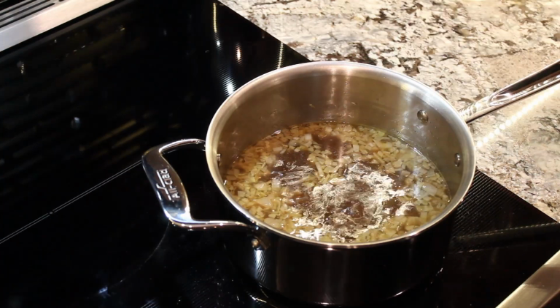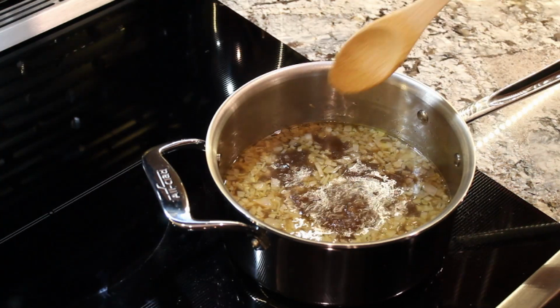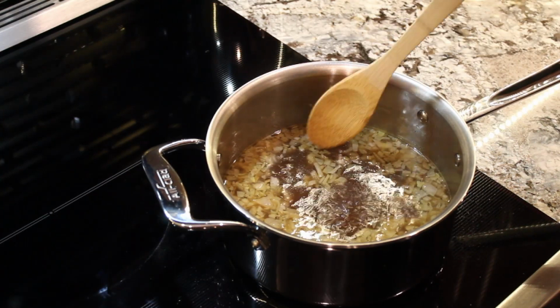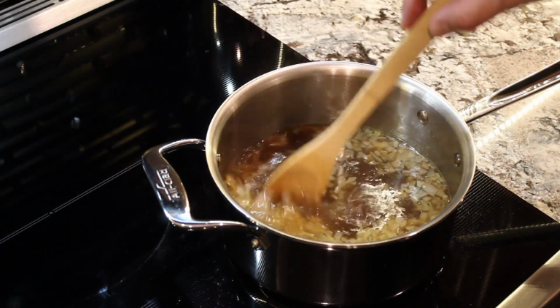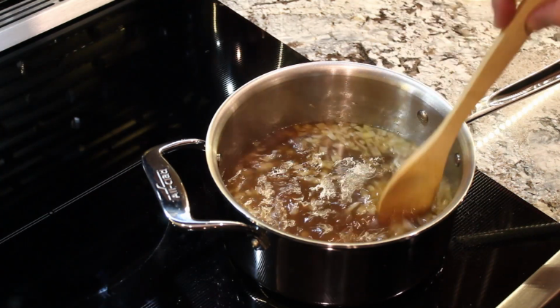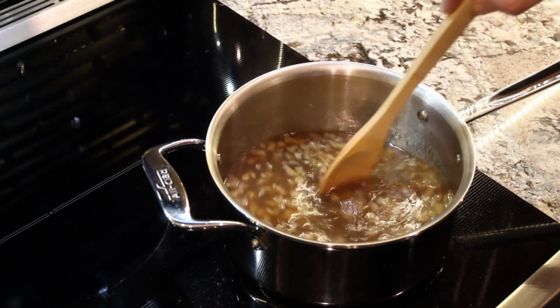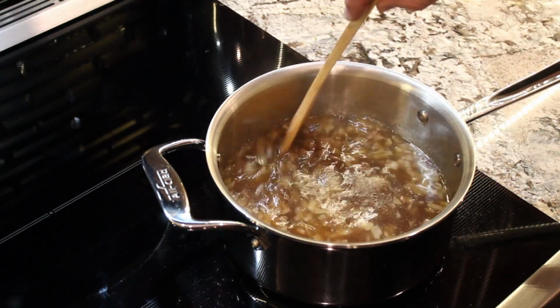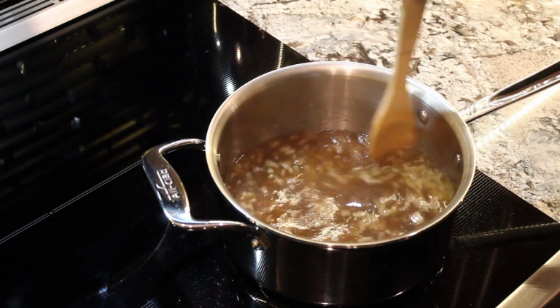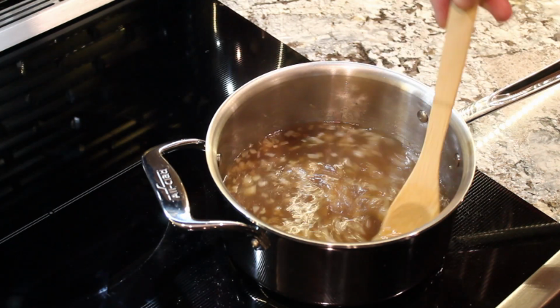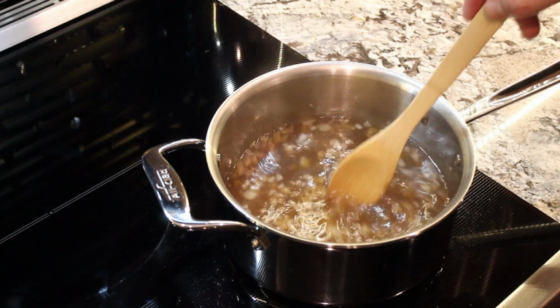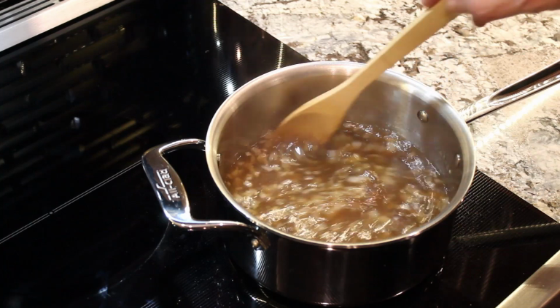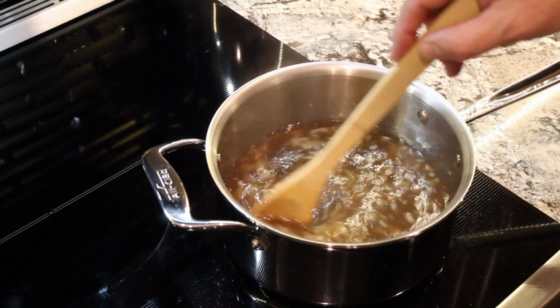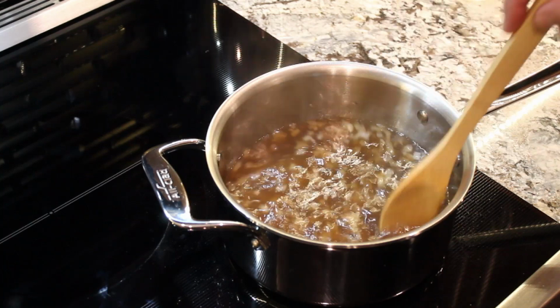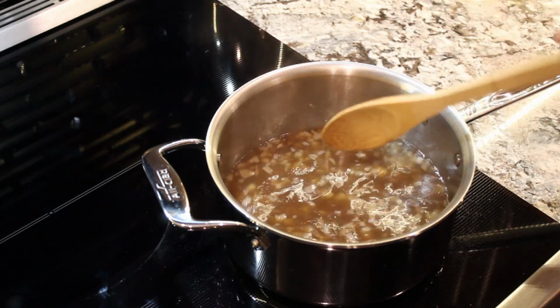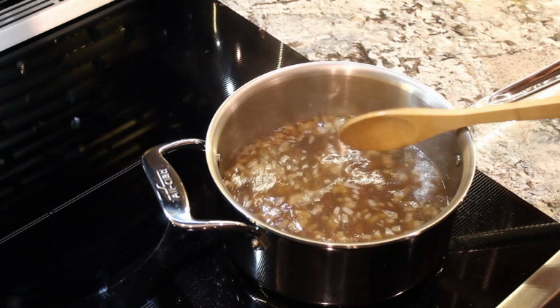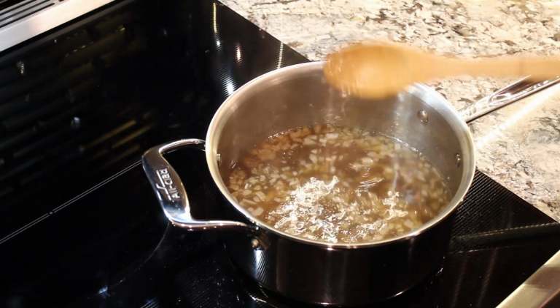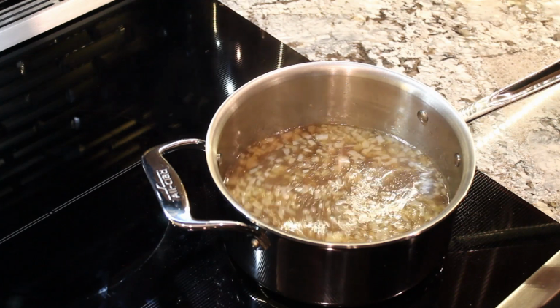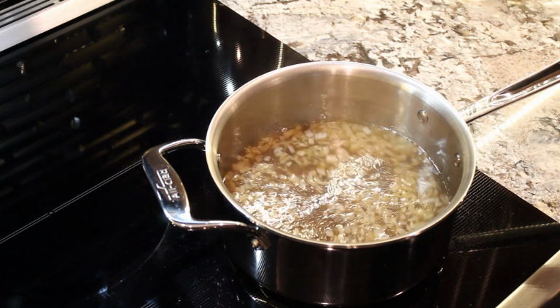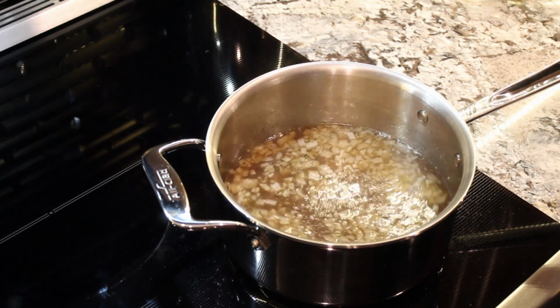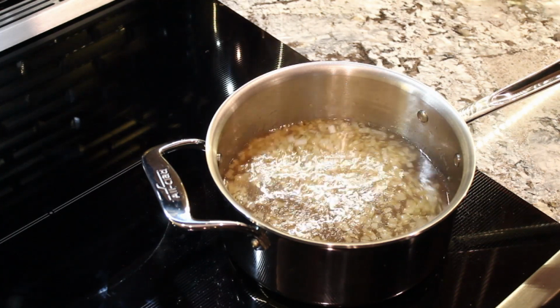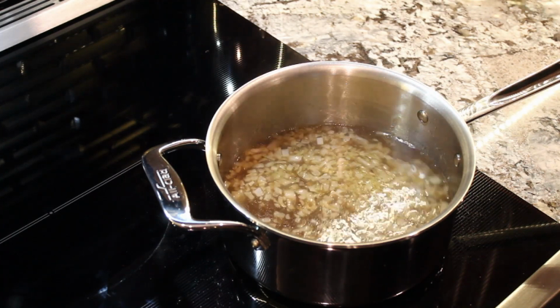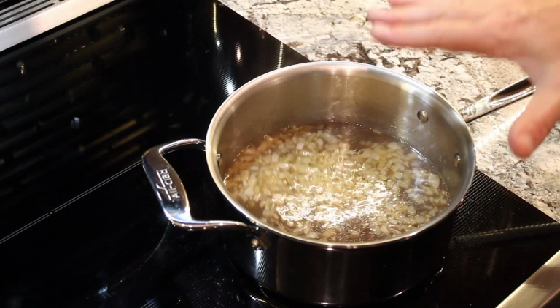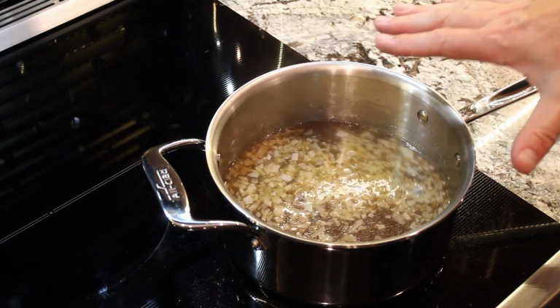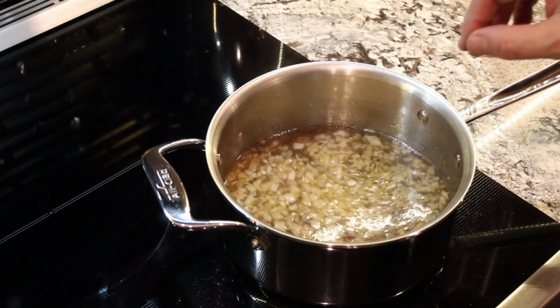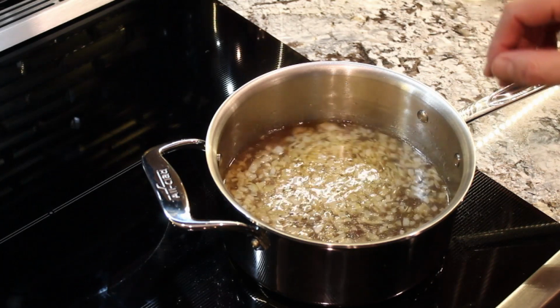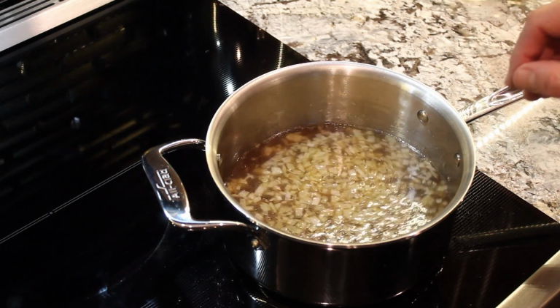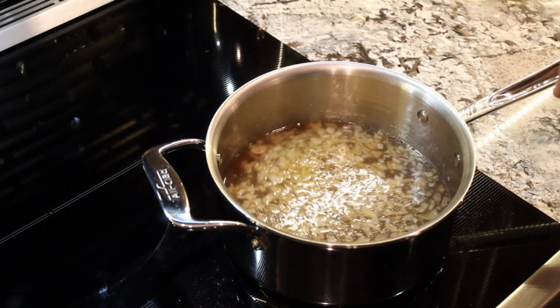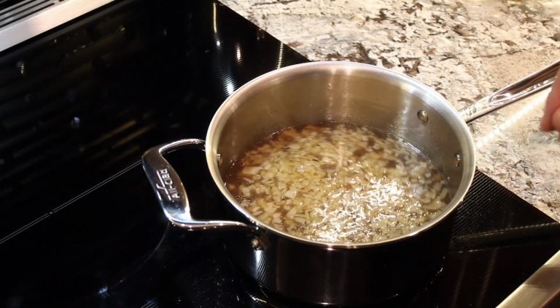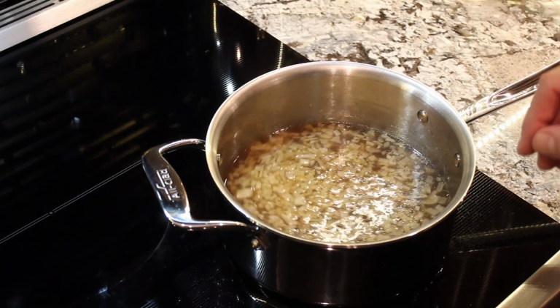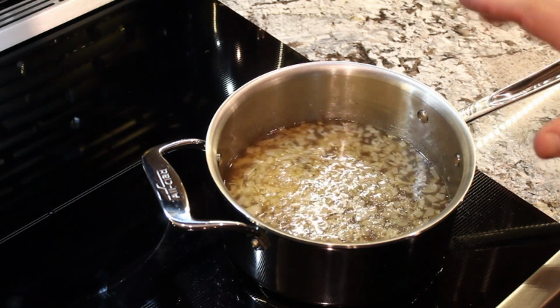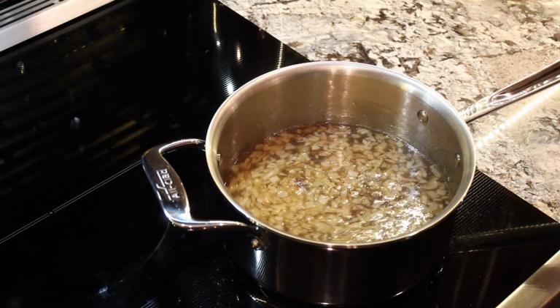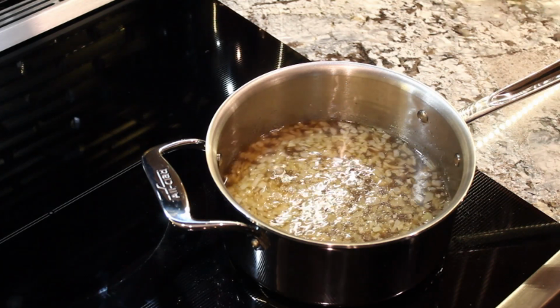We have a nice simmer going in the pan with all of our broths and brandy or cognac and it's starting to work its way down. We're maybe 10 to 15 more minutes to go.